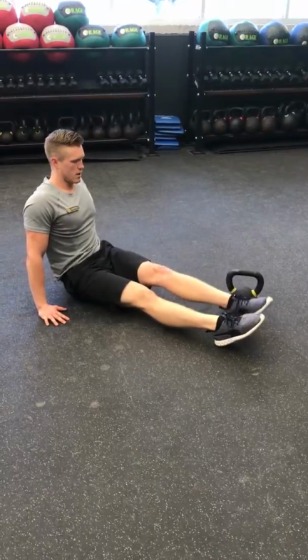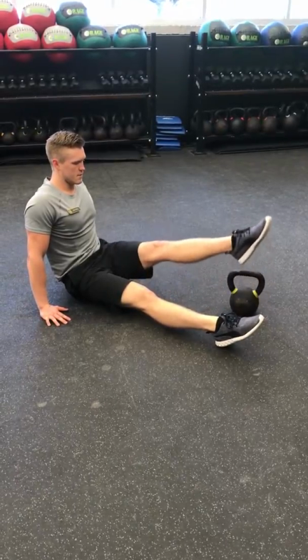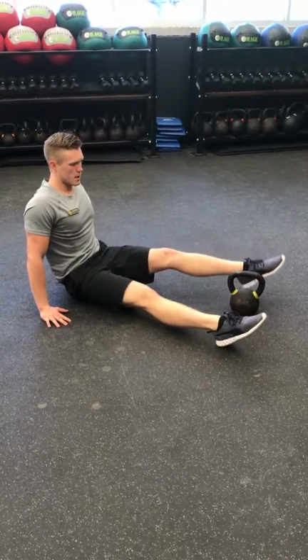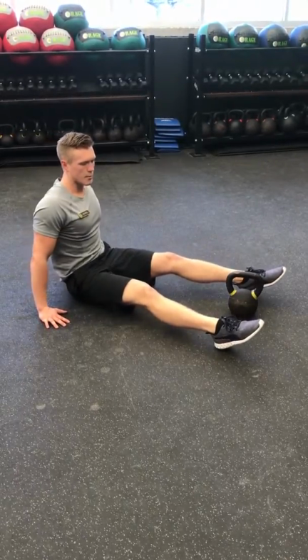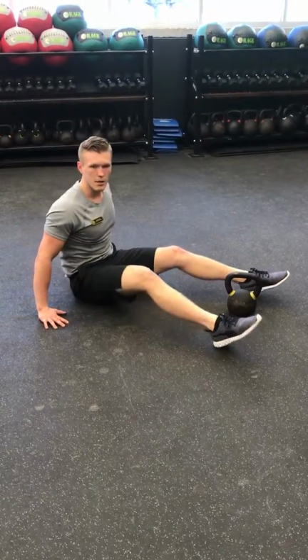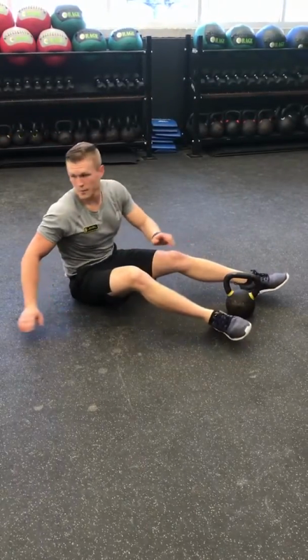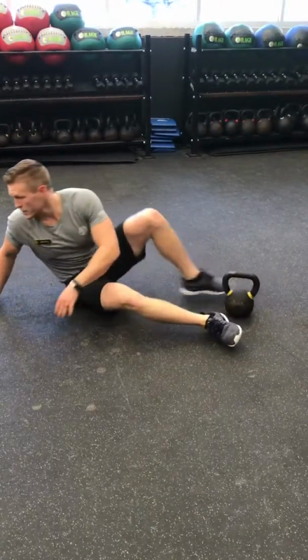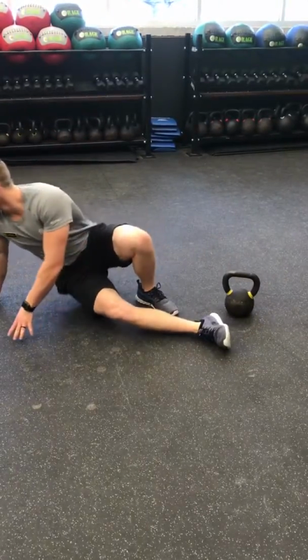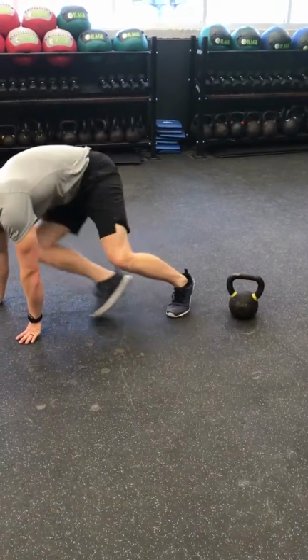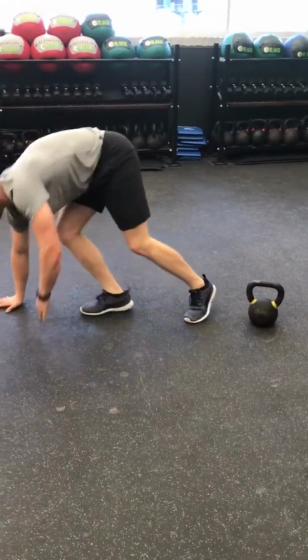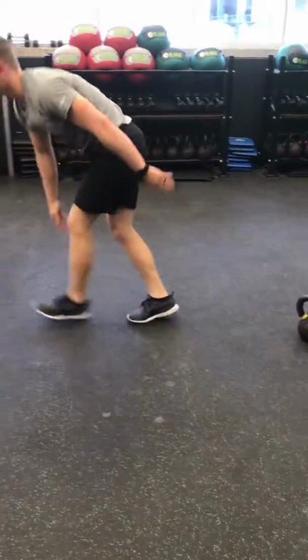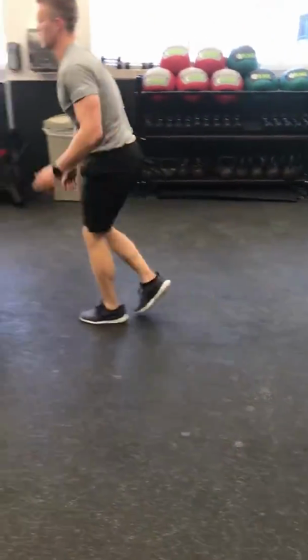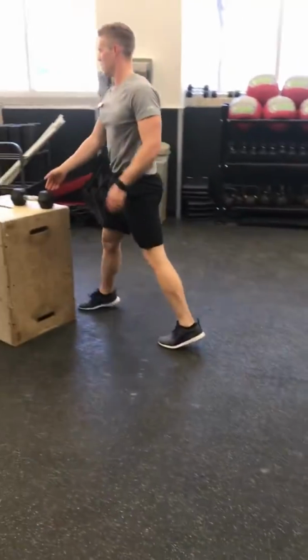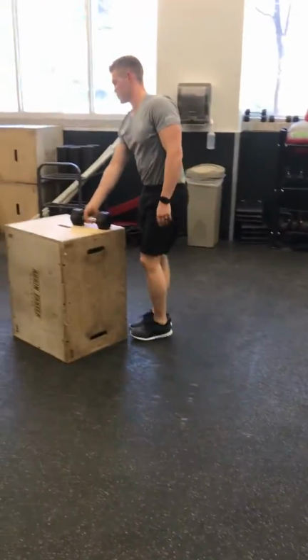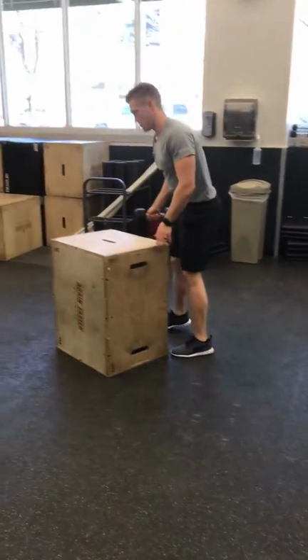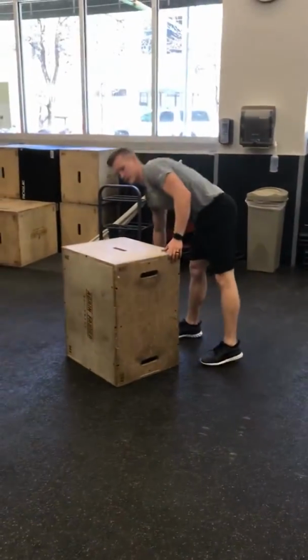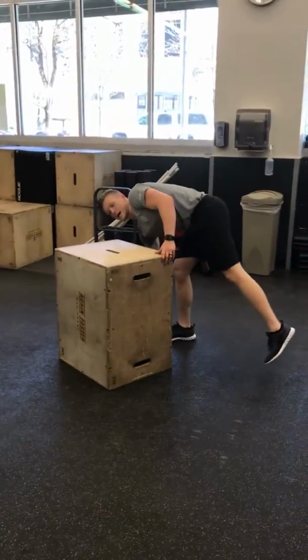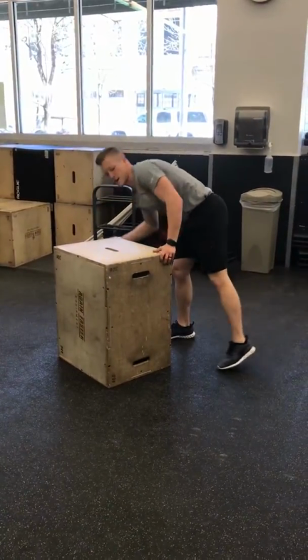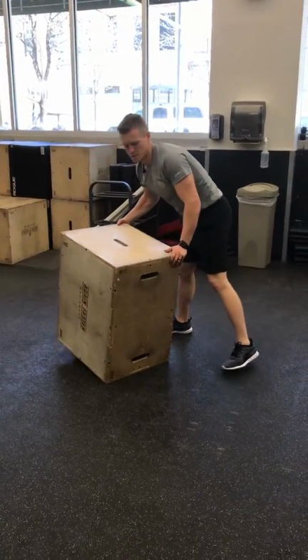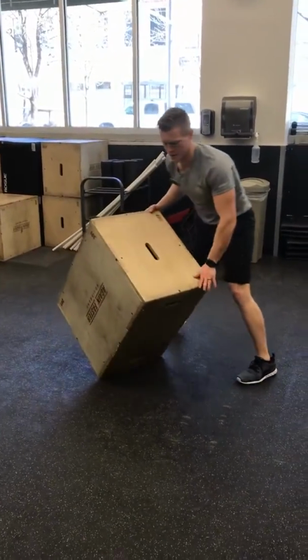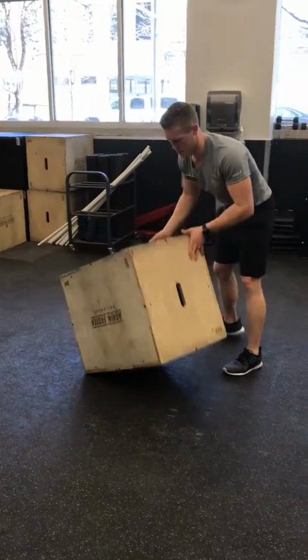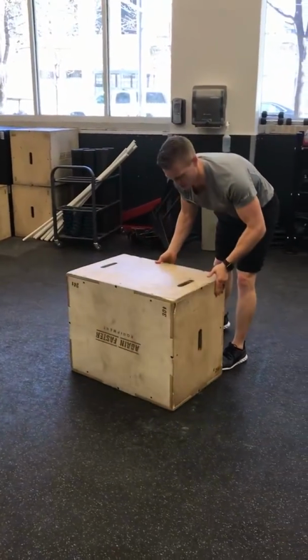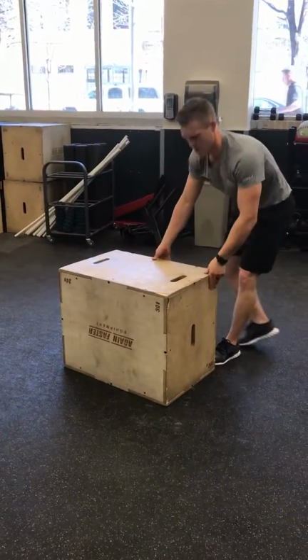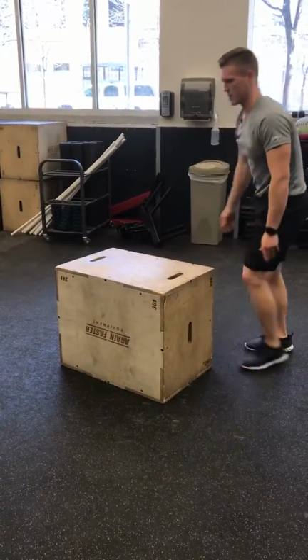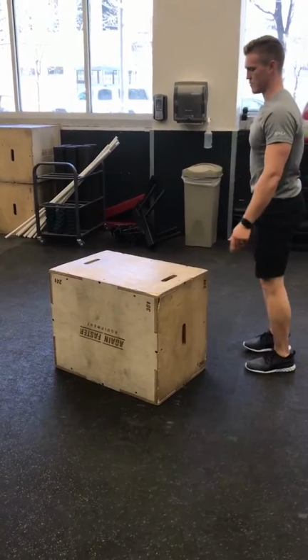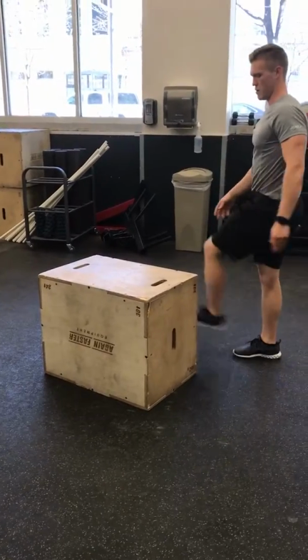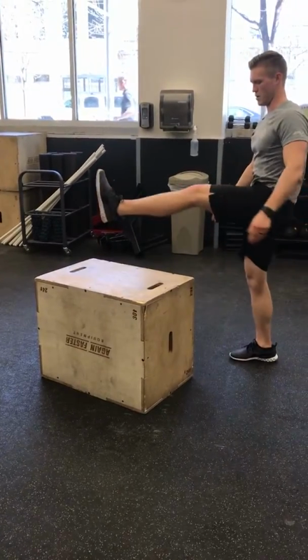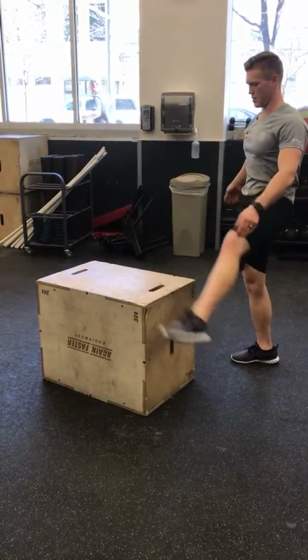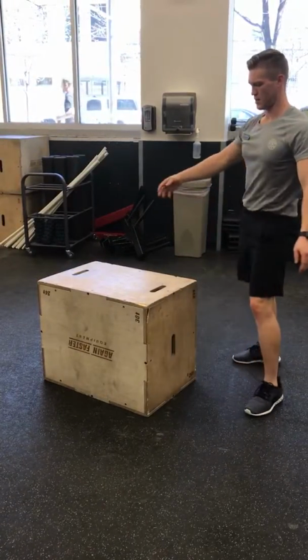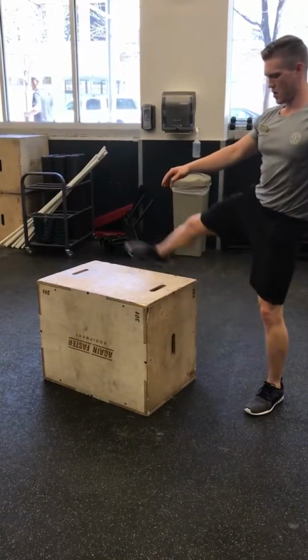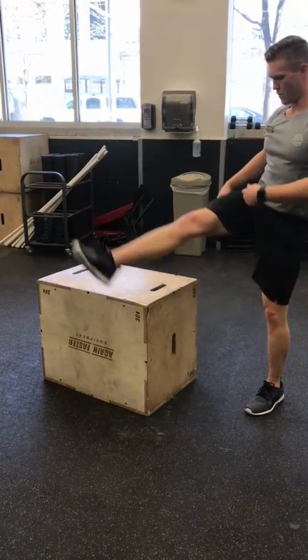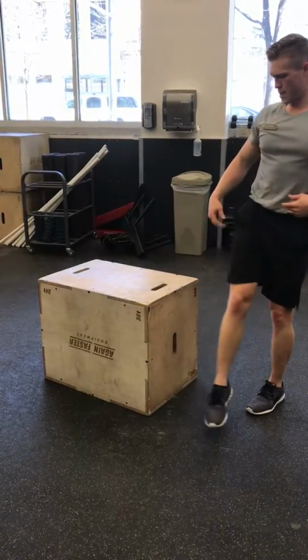This may be complicated for some athletes. They can get a box — maybe not this high, drop it down — and do simple legs over the box, still working on and strengthening the hip flexor.